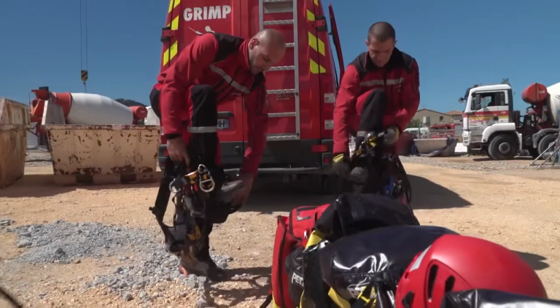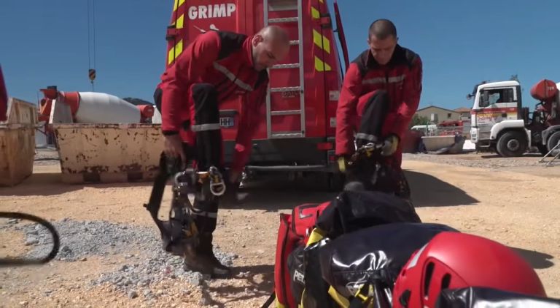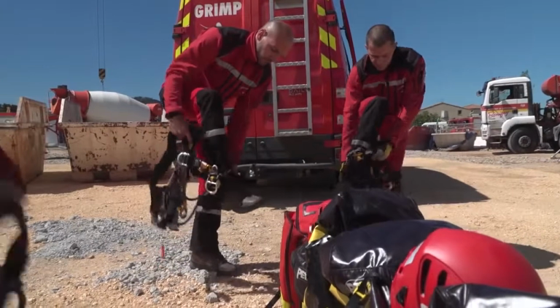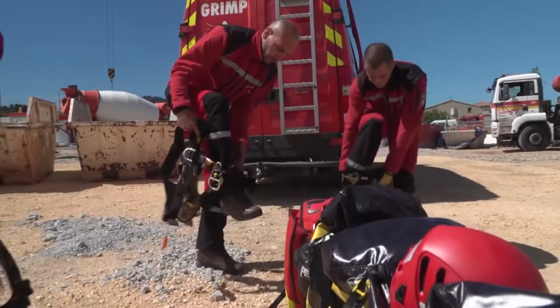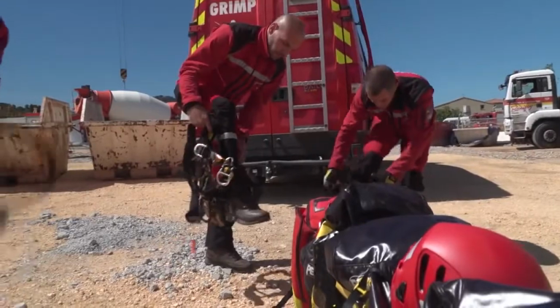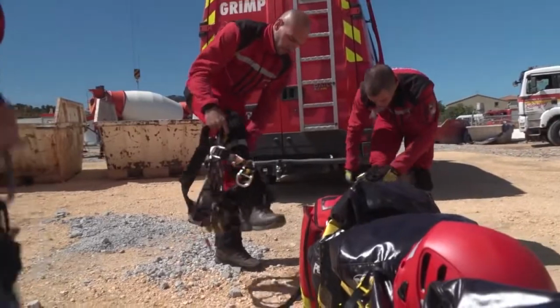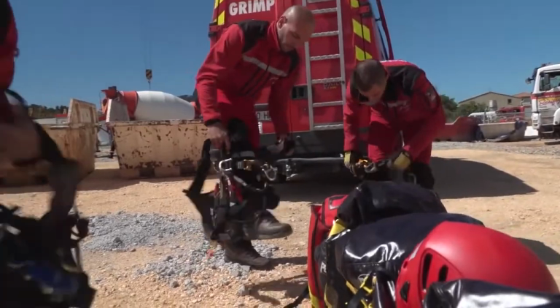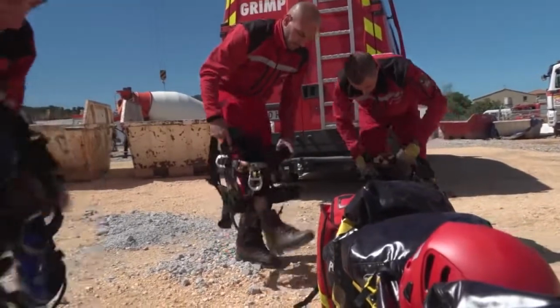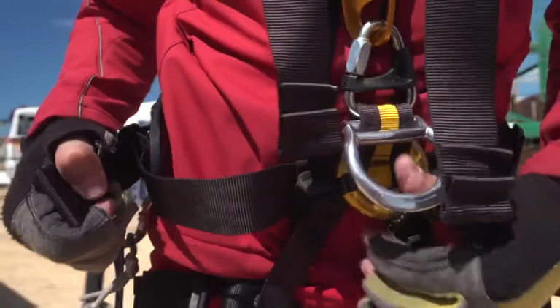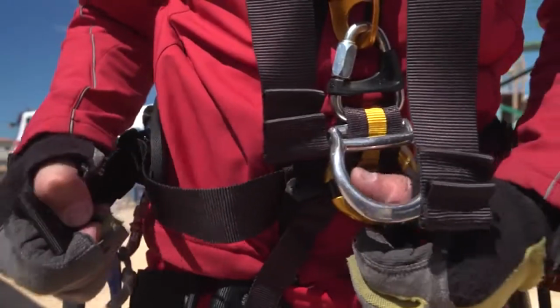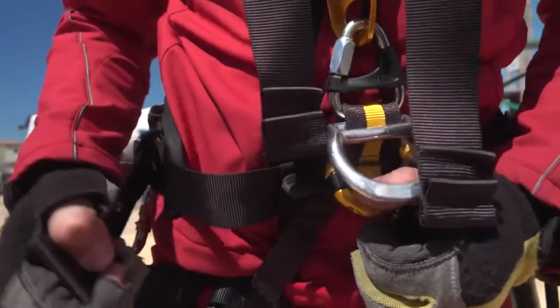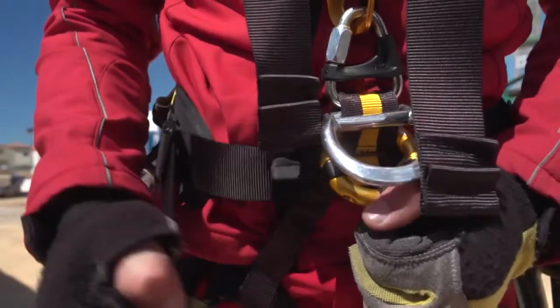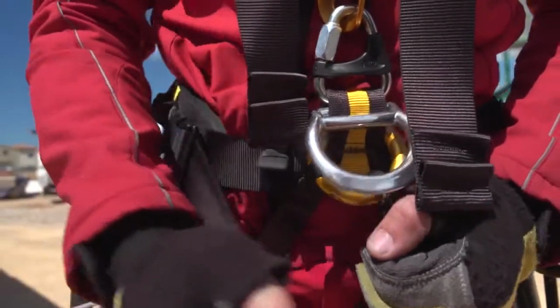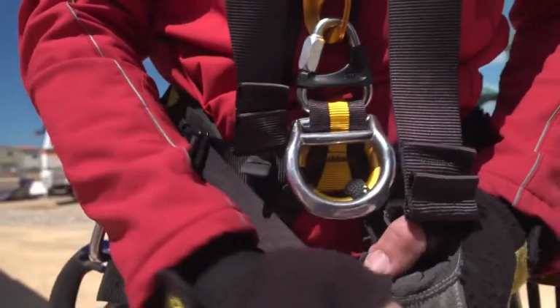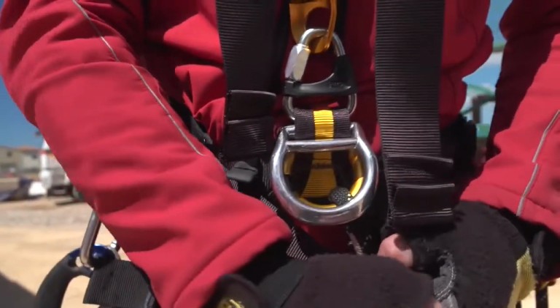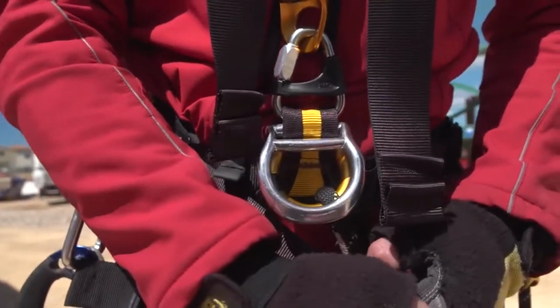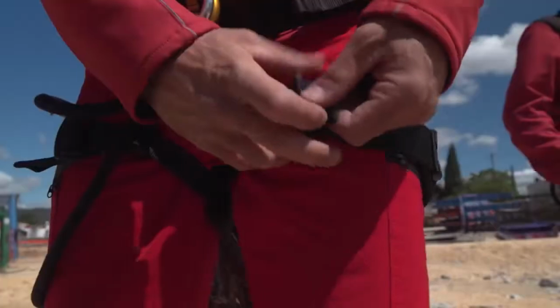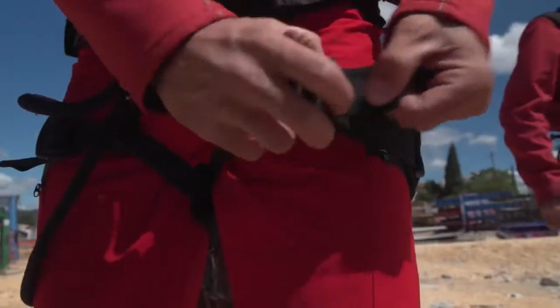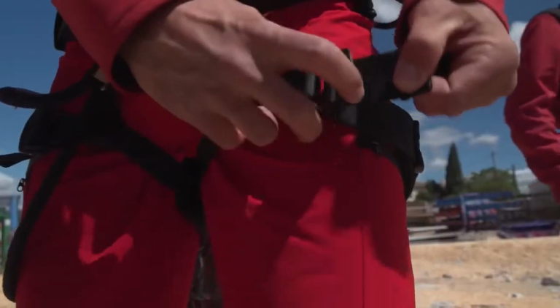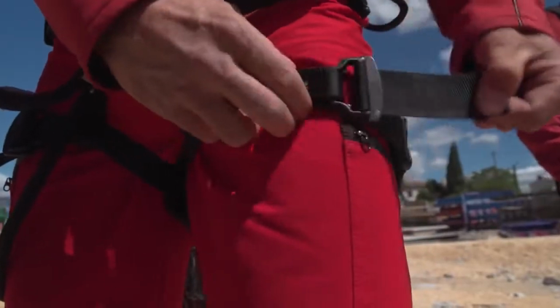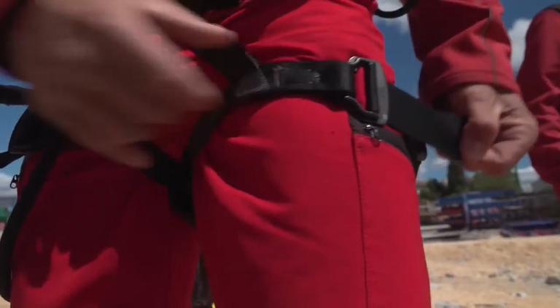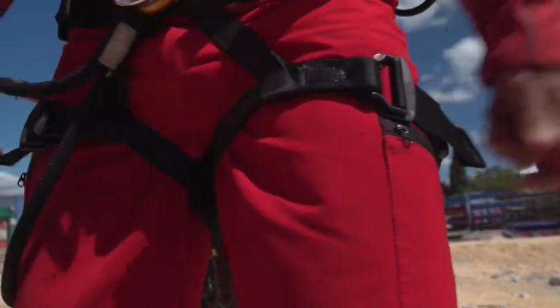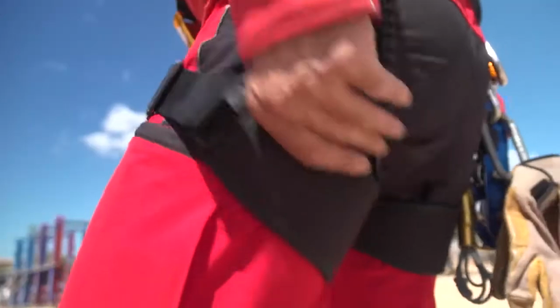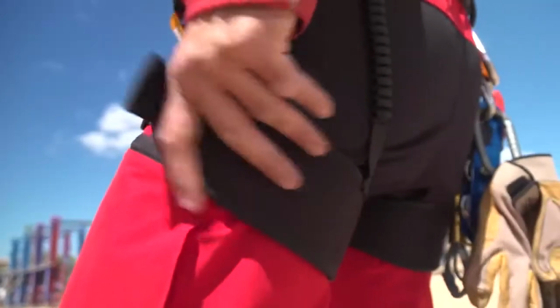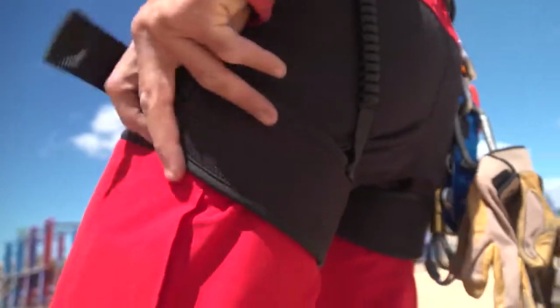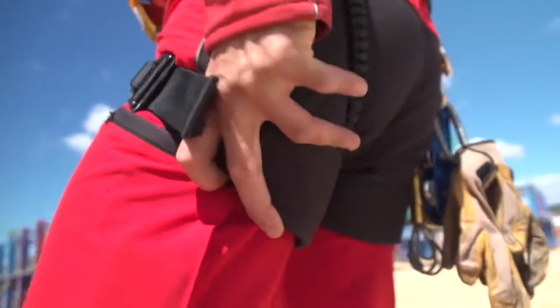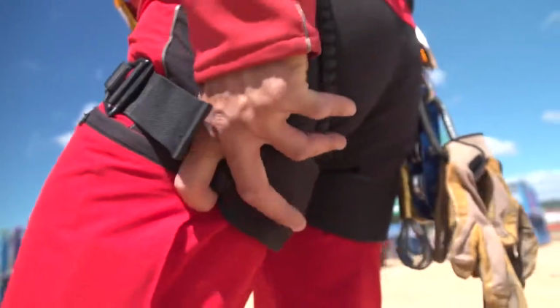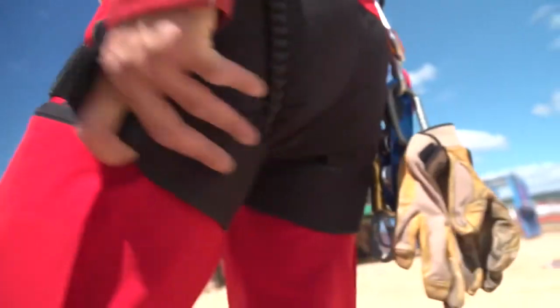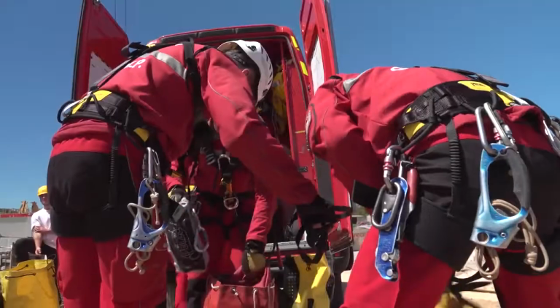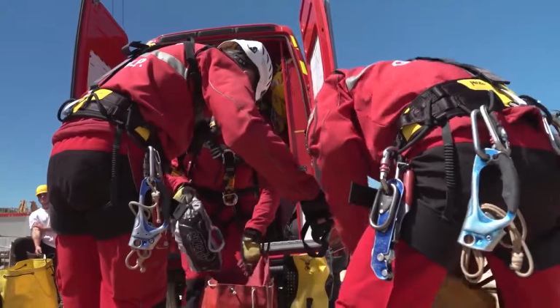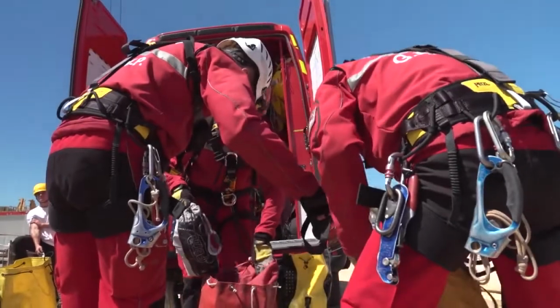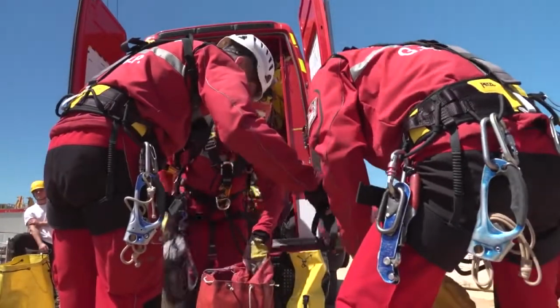All Falcon harnesses are easy to adjust by using the double-back self-locking buckles. The foam-lined leg loops can also be fine-tuned for a perfect fit.